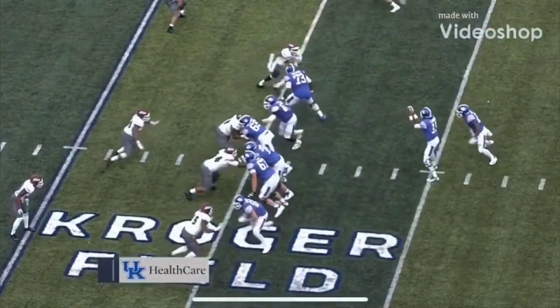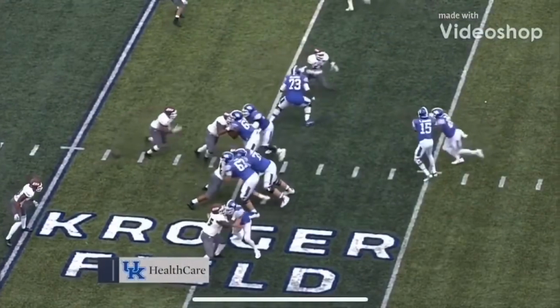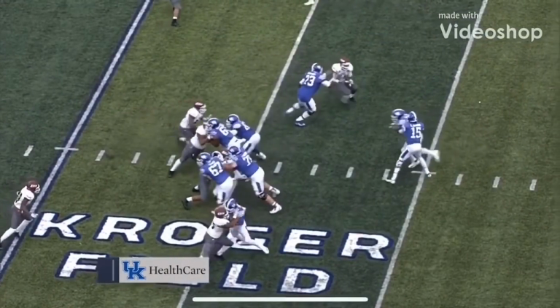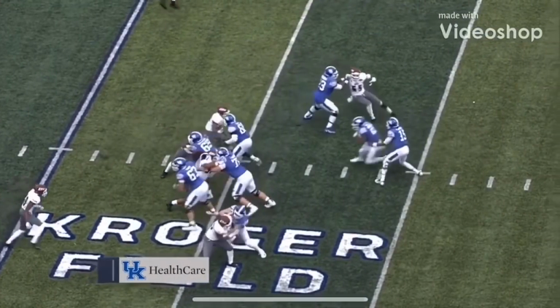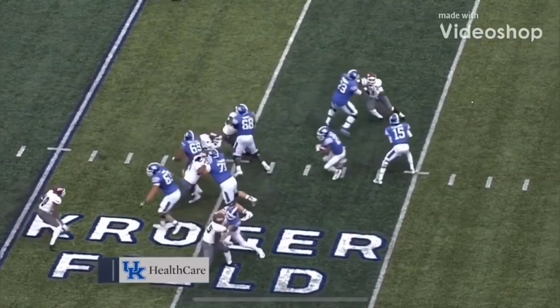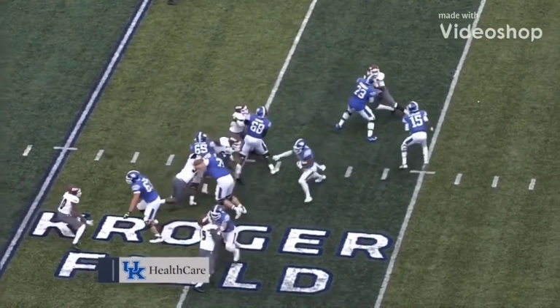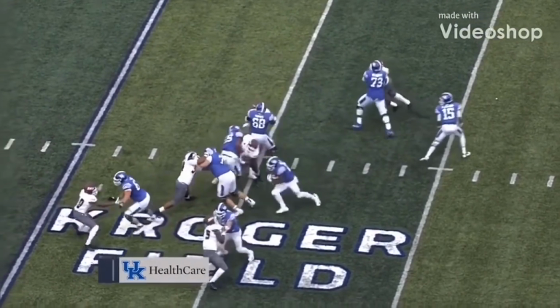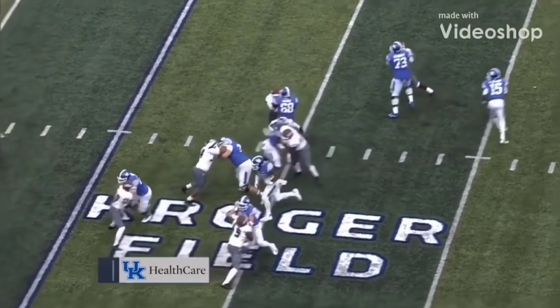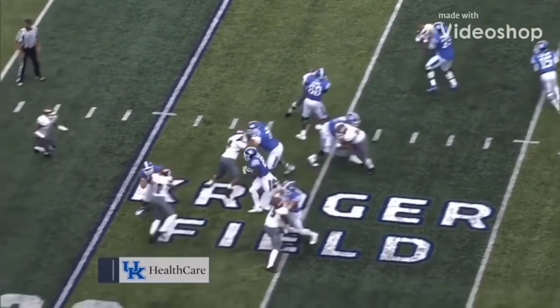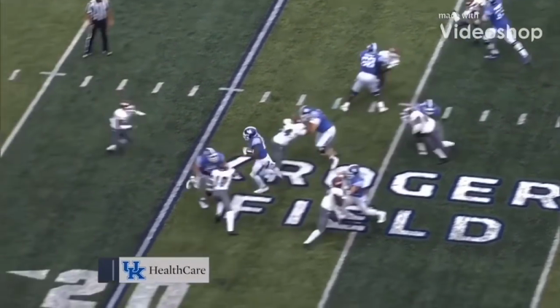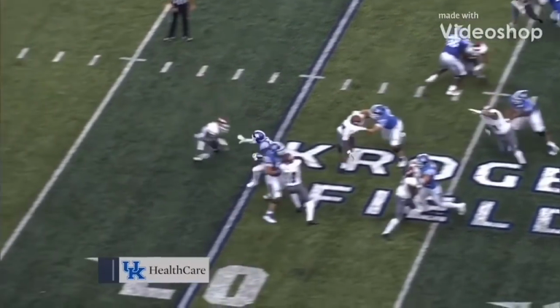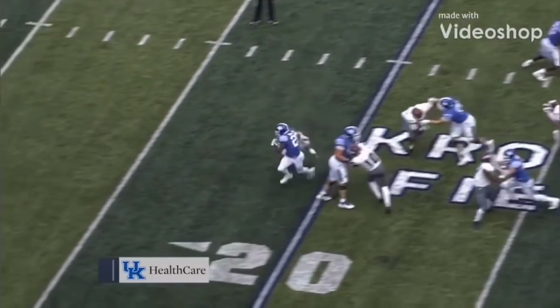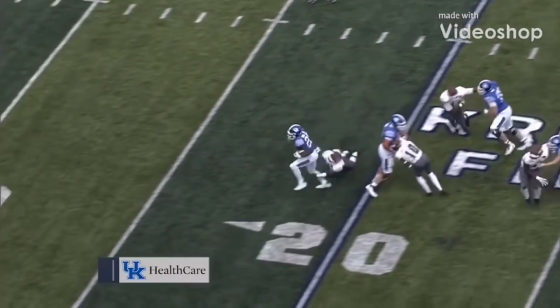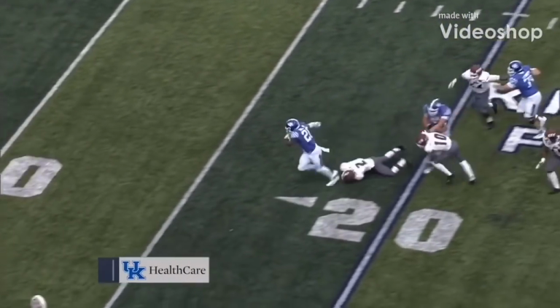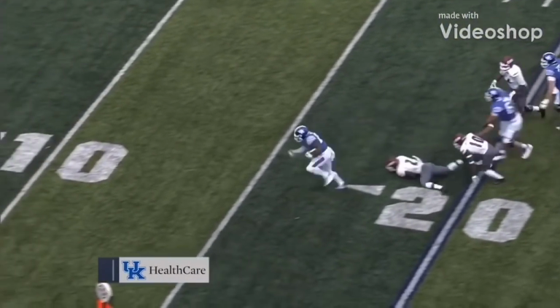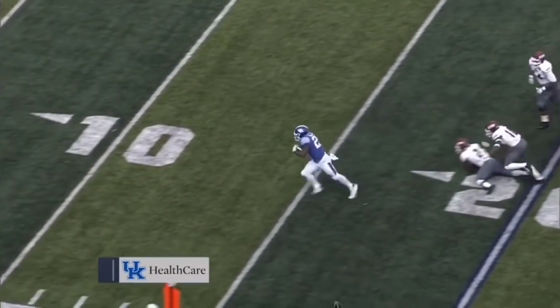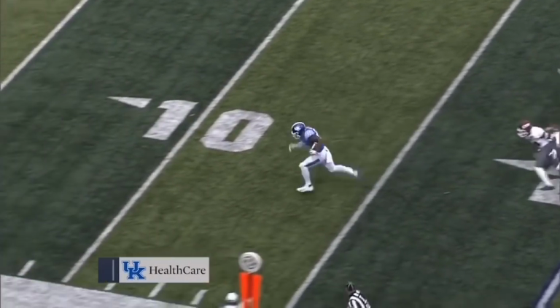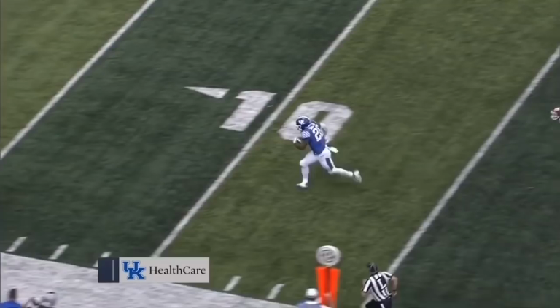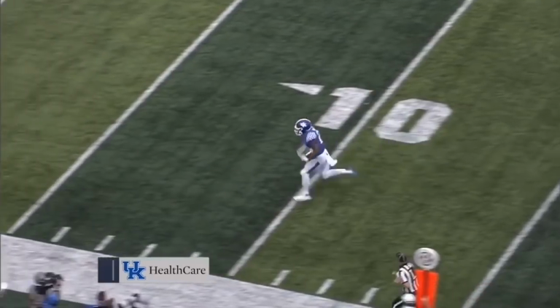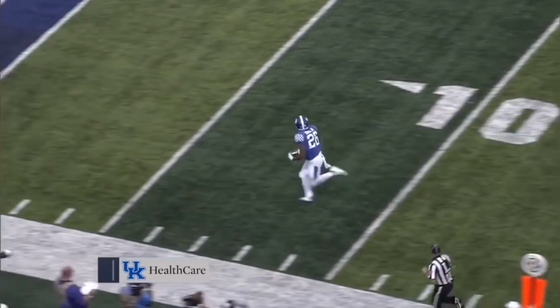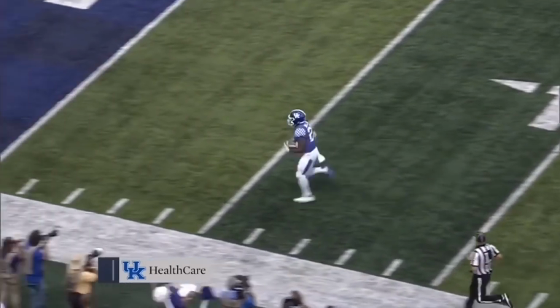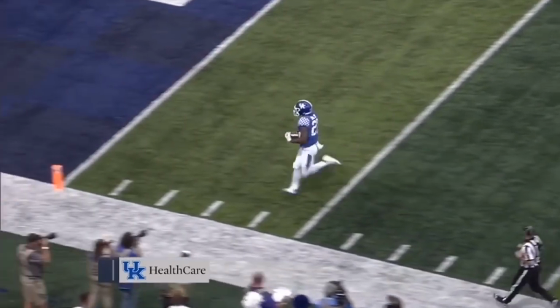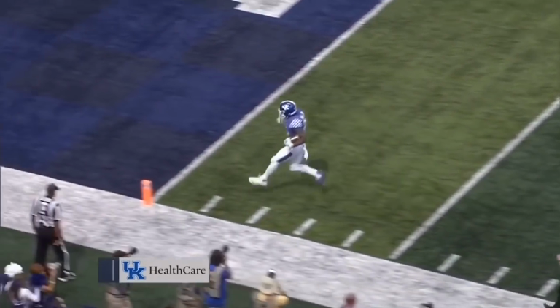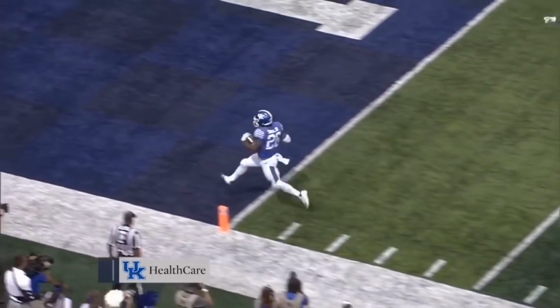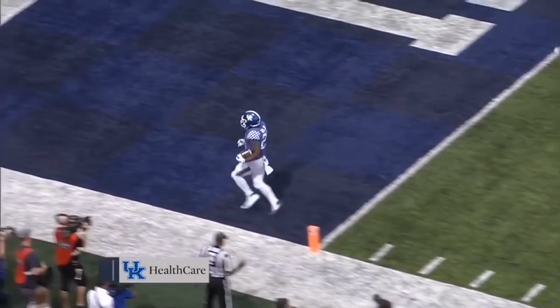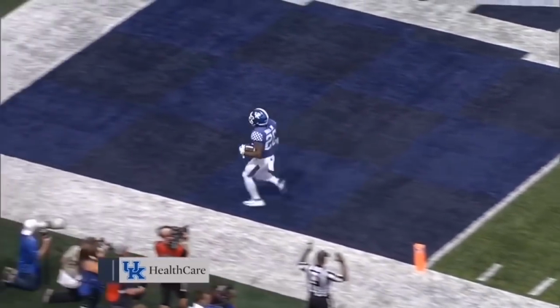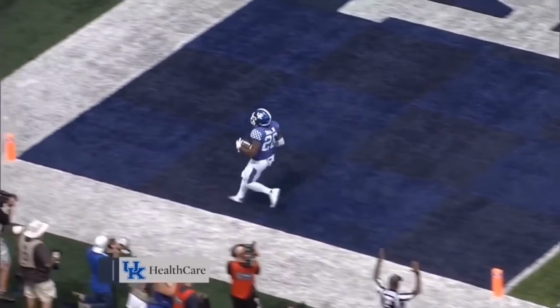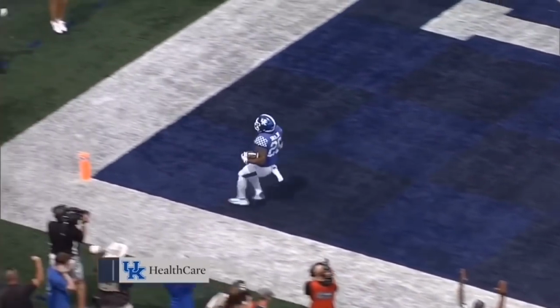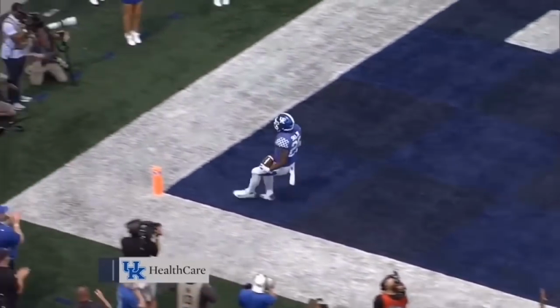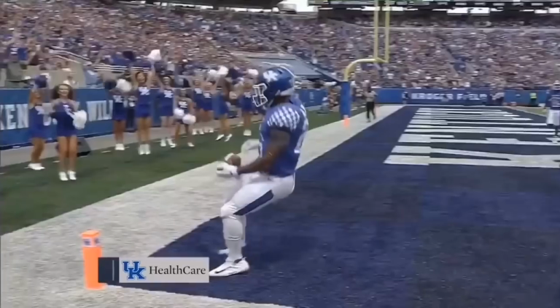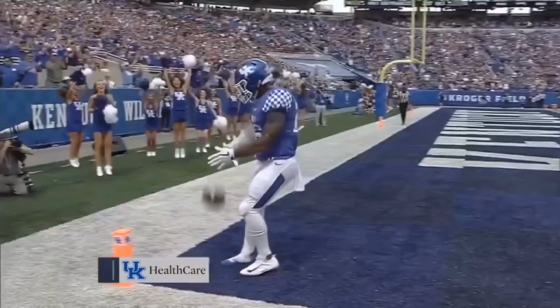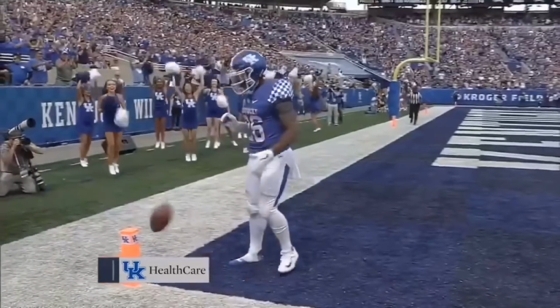Johnson takes the snap, leaves it with Snell, hesitates, flies right — he's across the 20, breaks the tackle, he's going in — five — touchdown Kentucky!